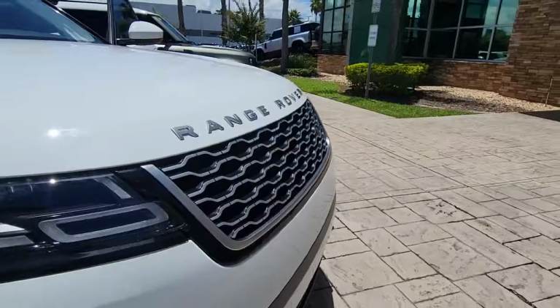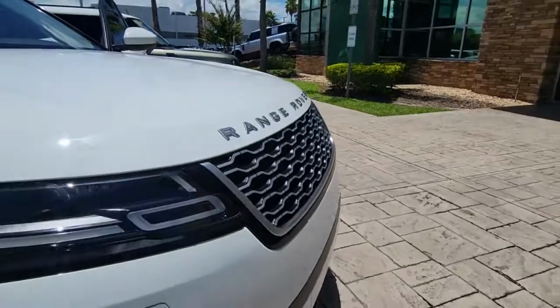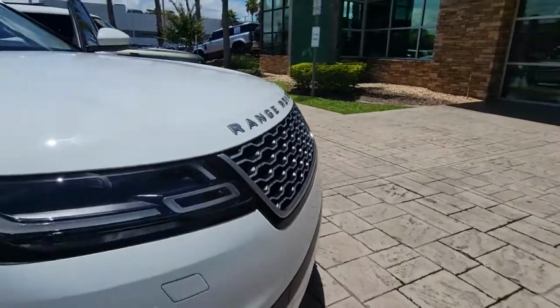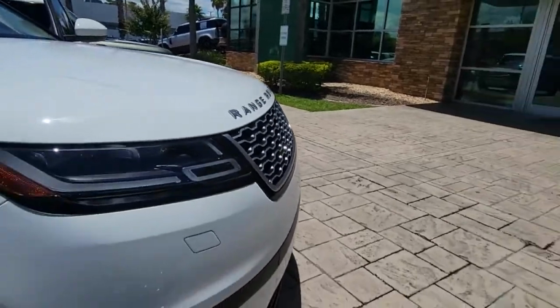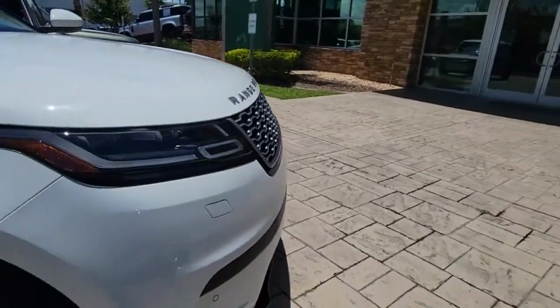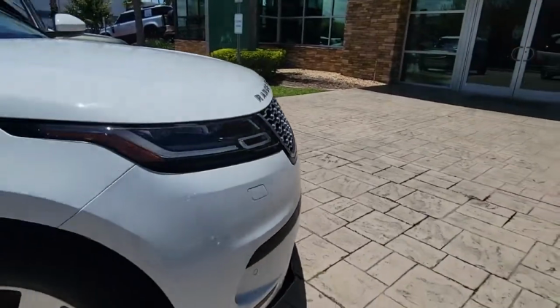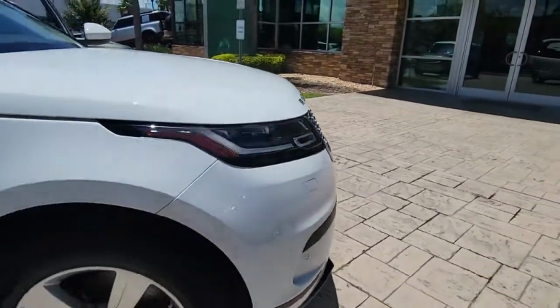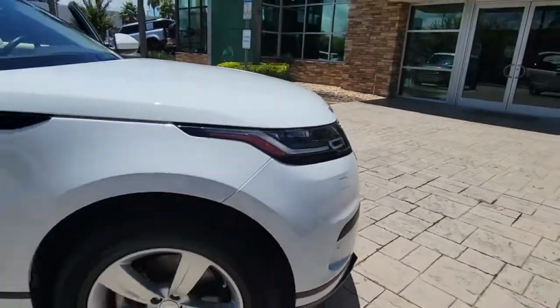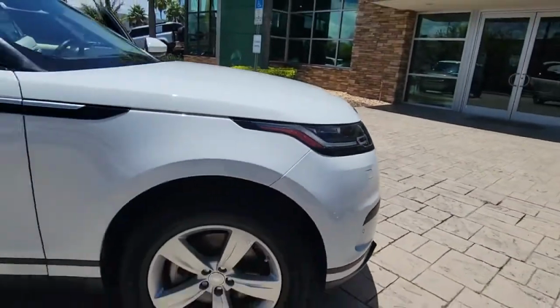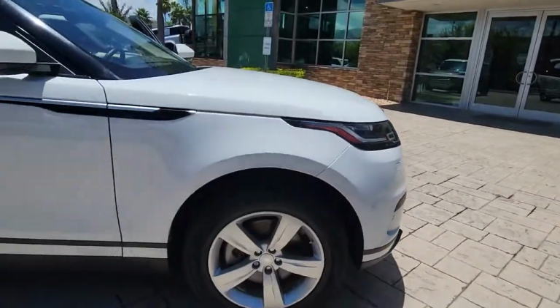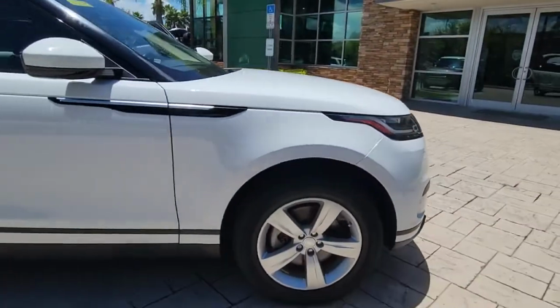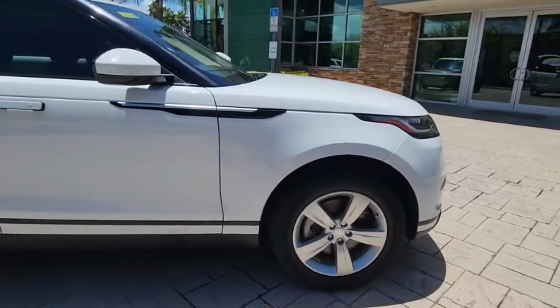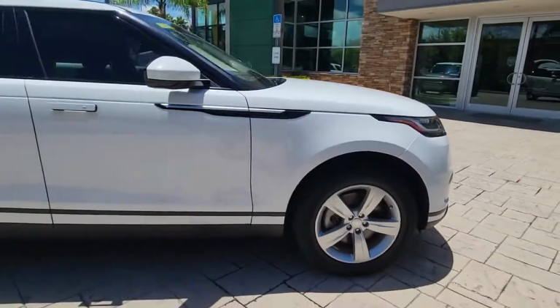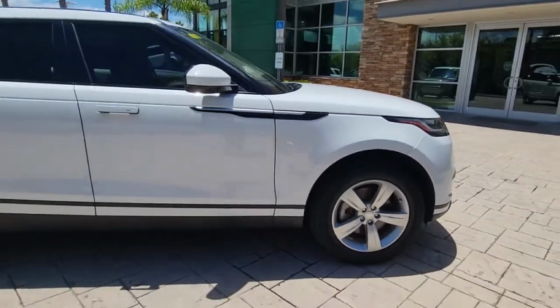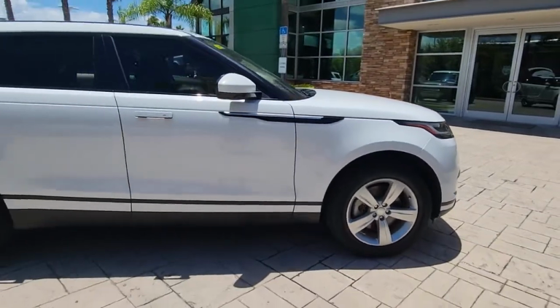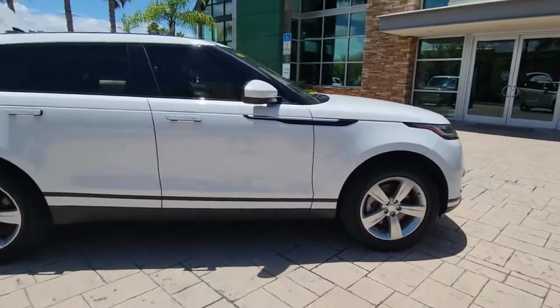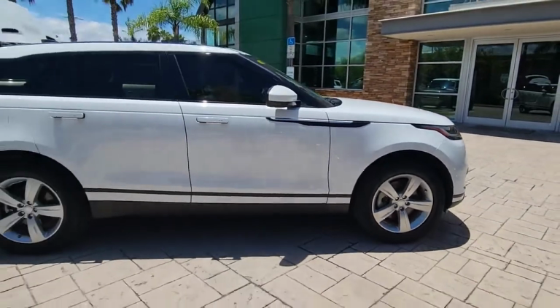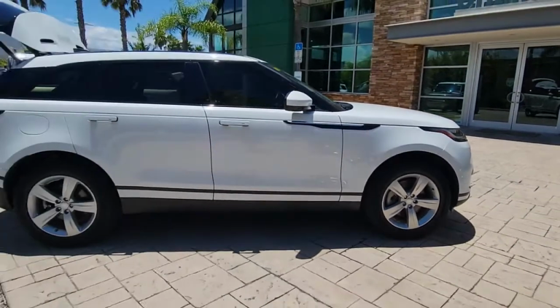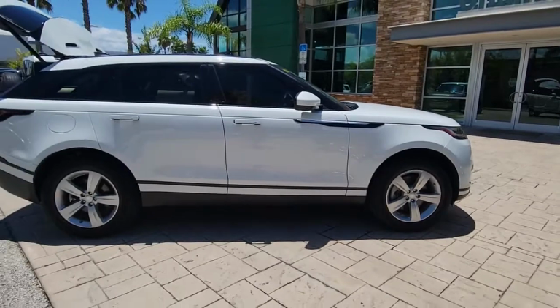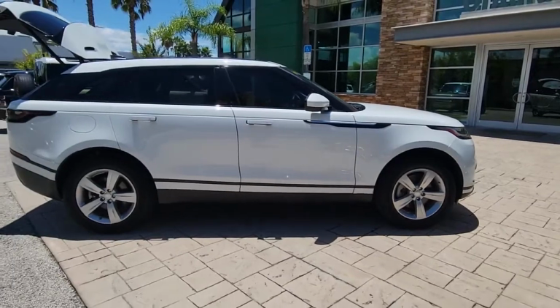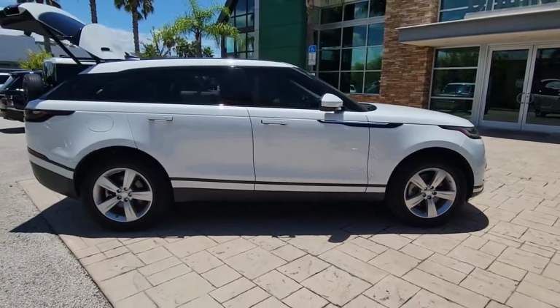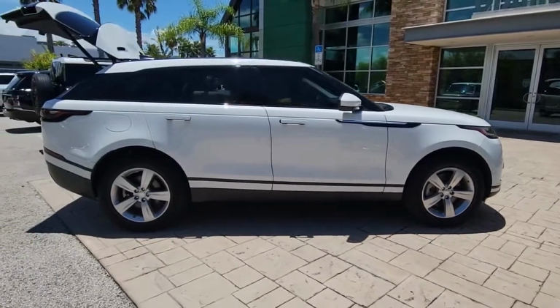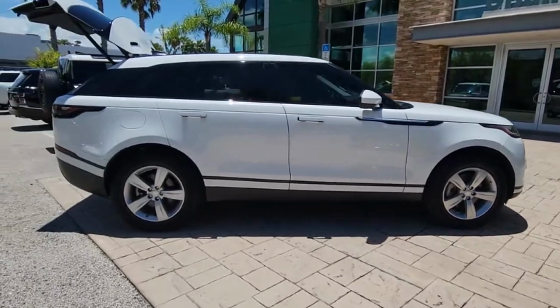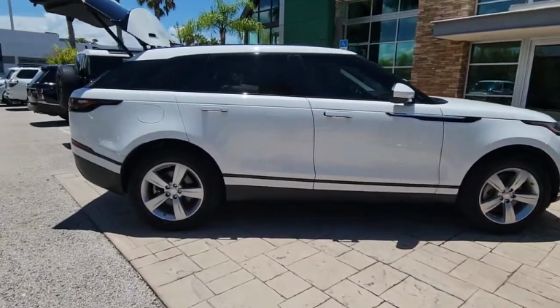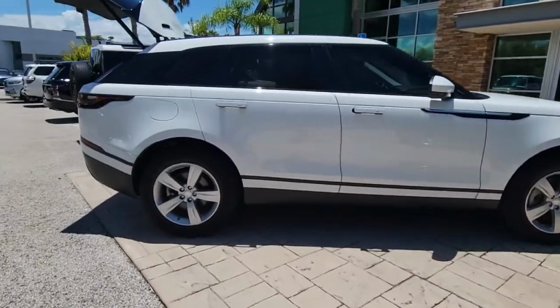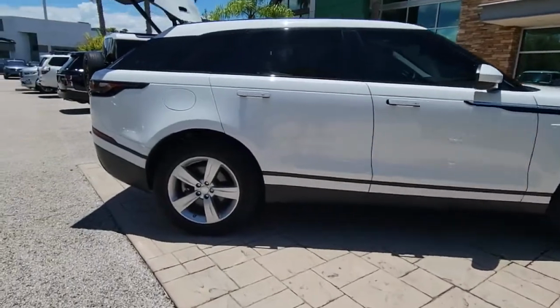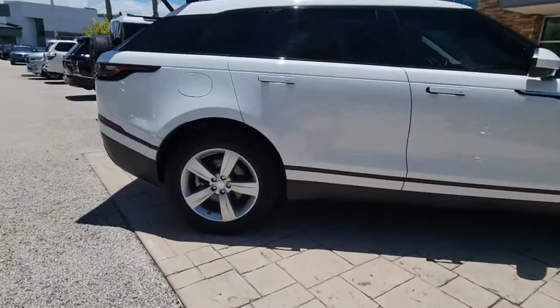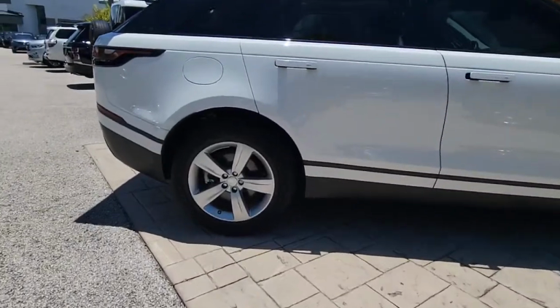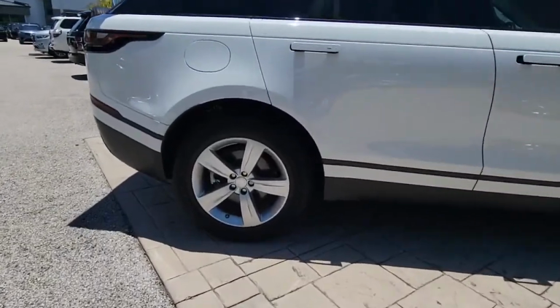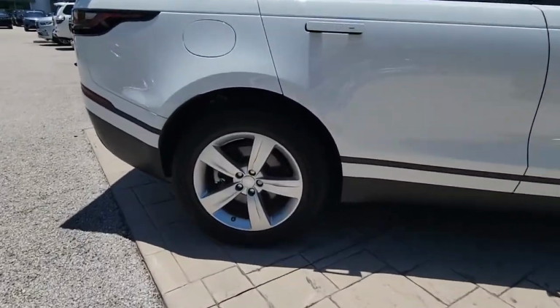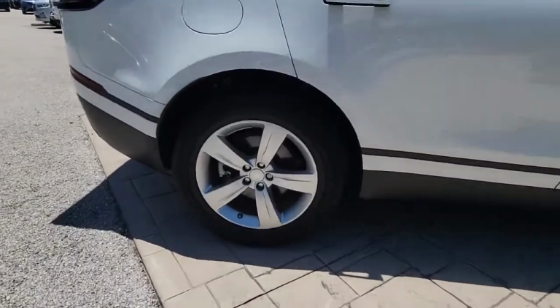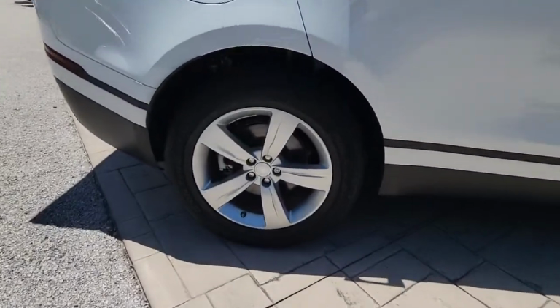Get into the 2020 Land Rover Range Rover Velar. This vehicle is an outstanding buy with fewer than 15,000 miles on the odometer.